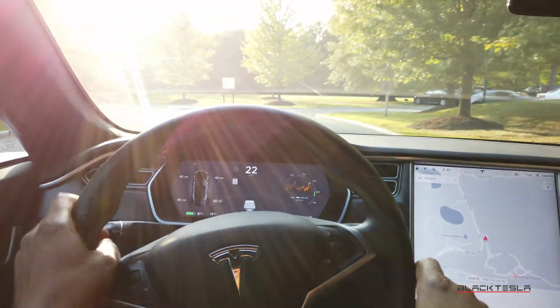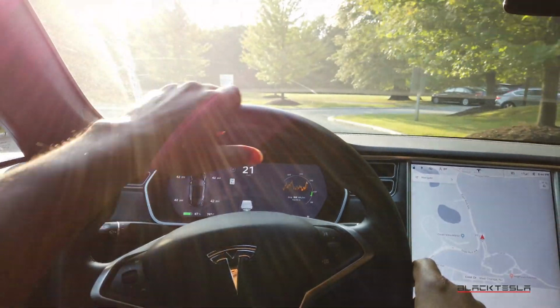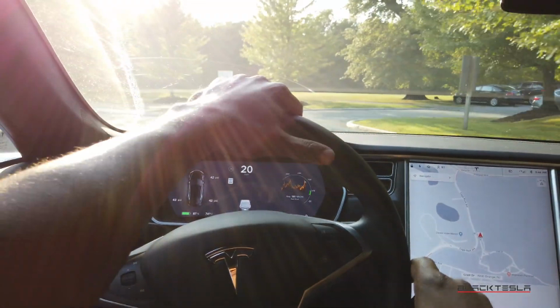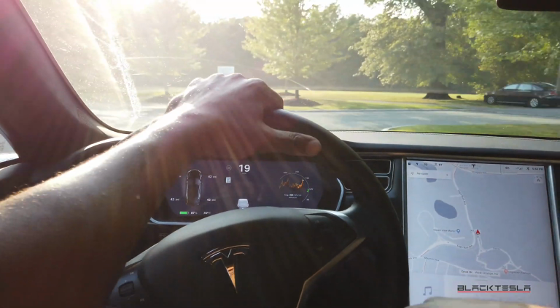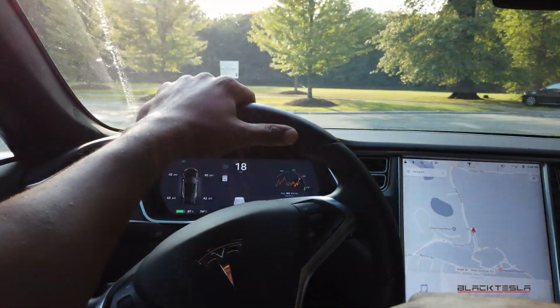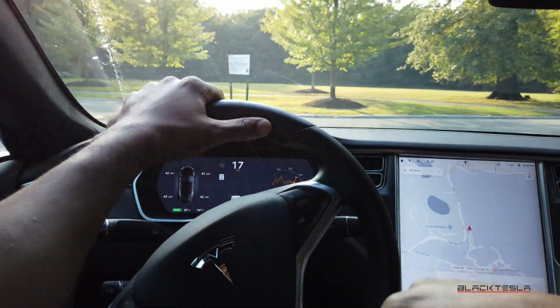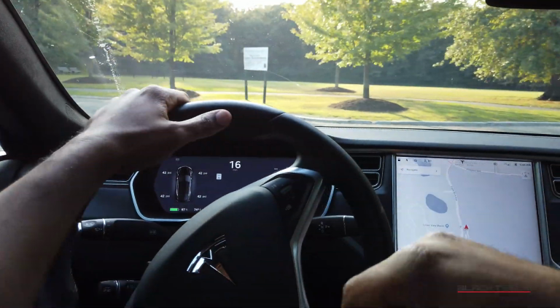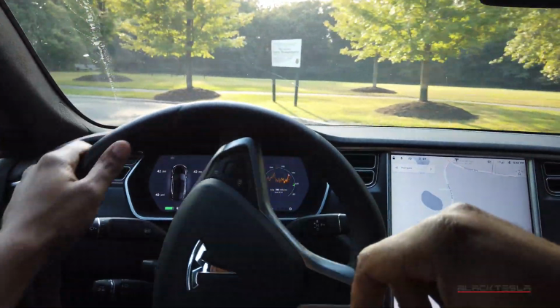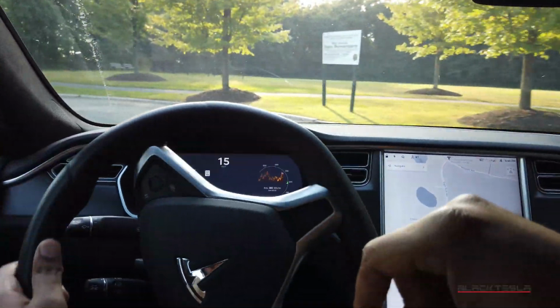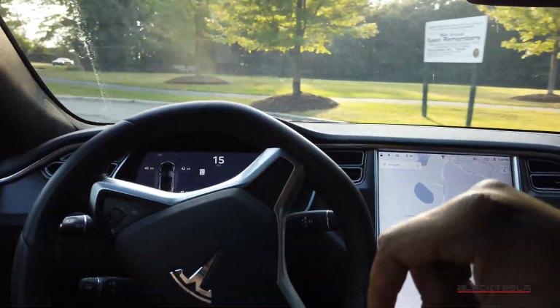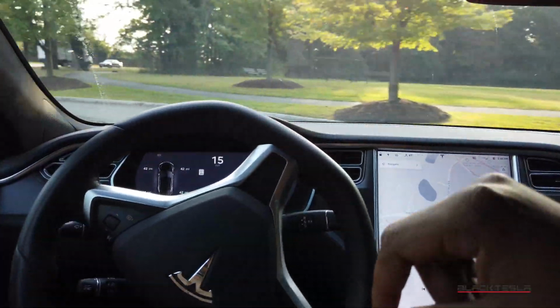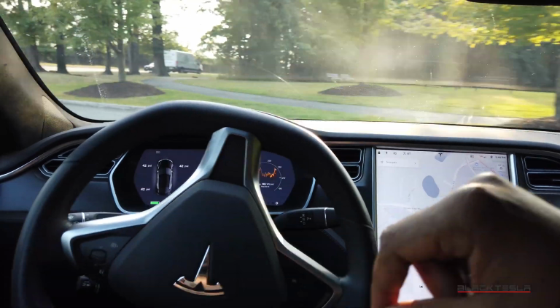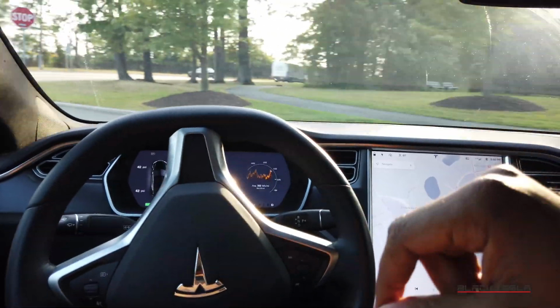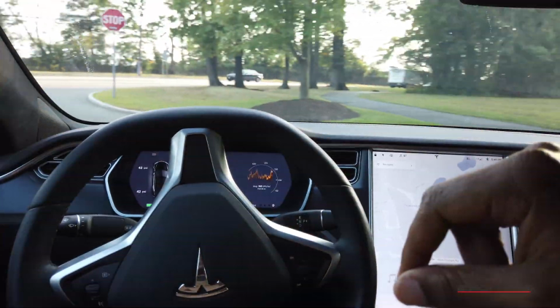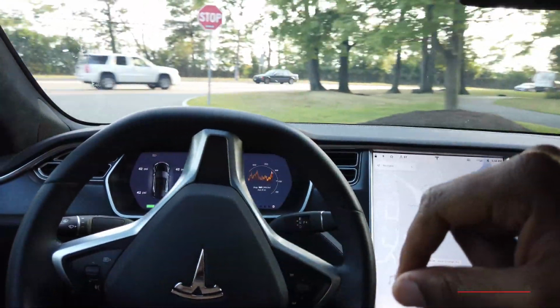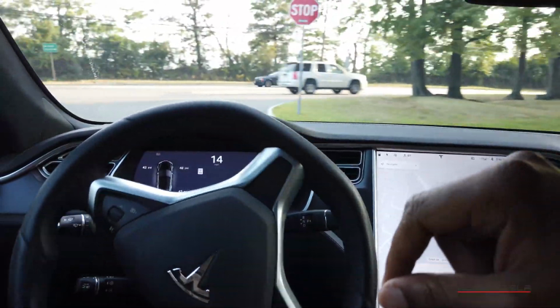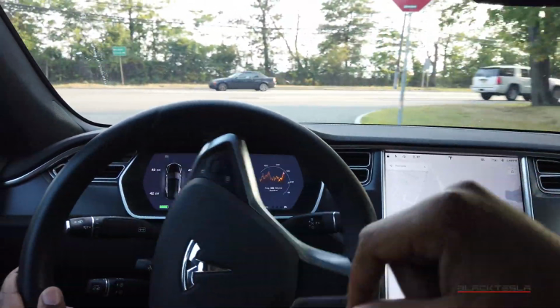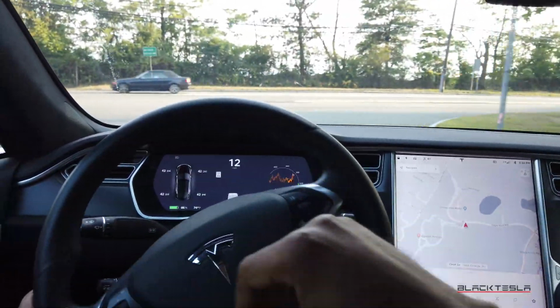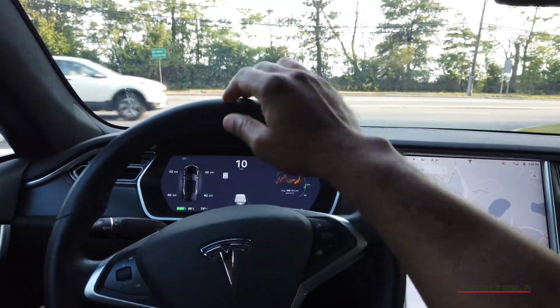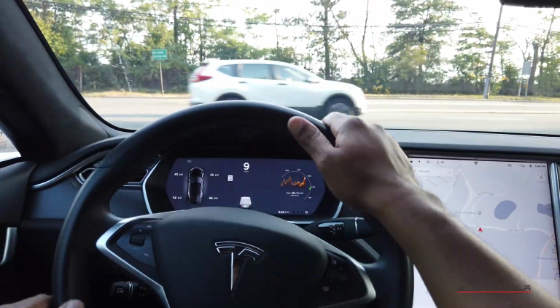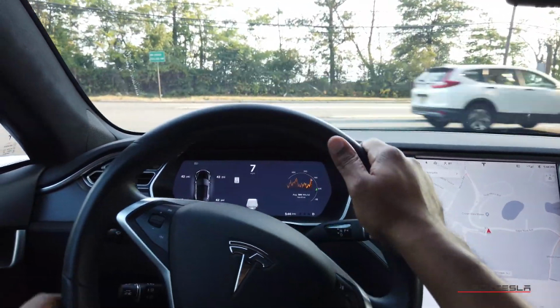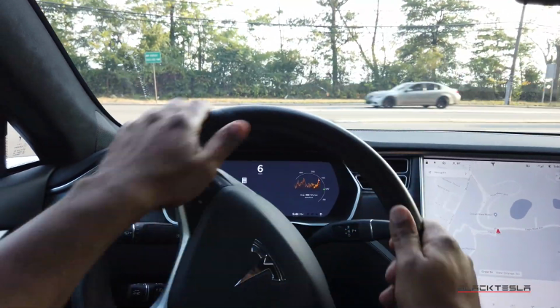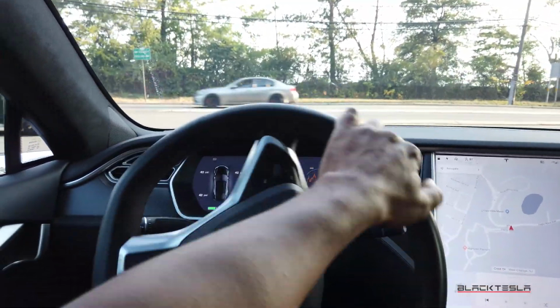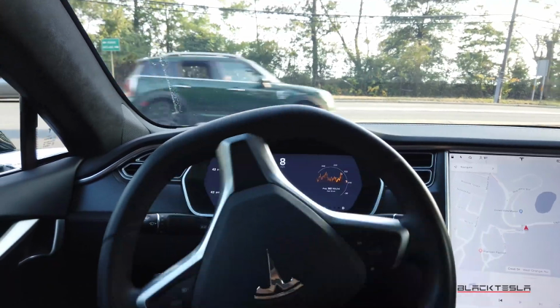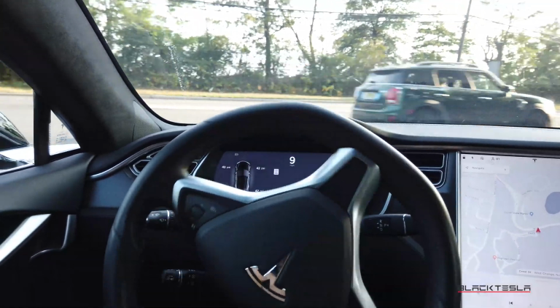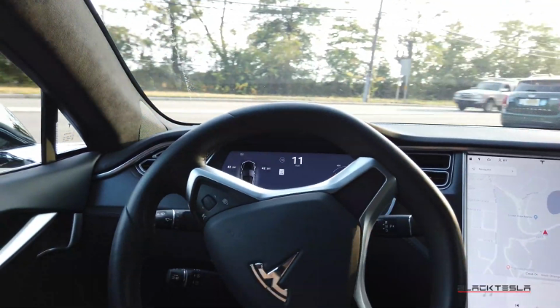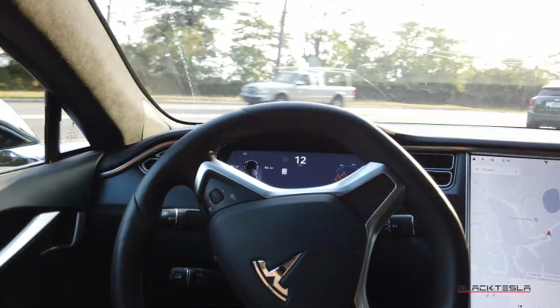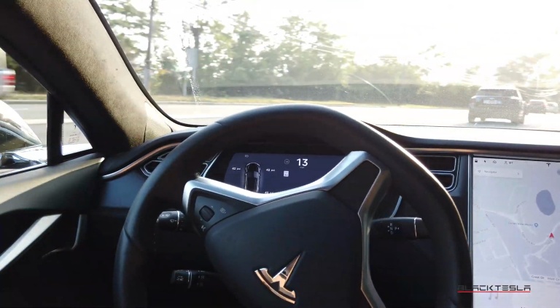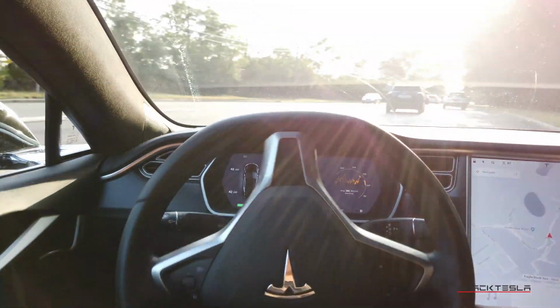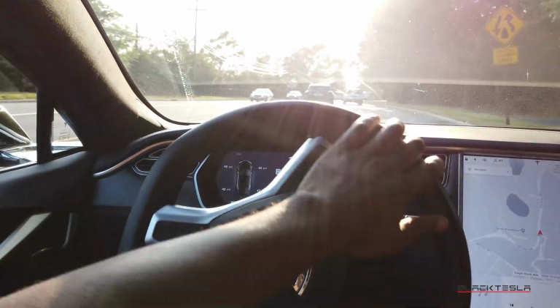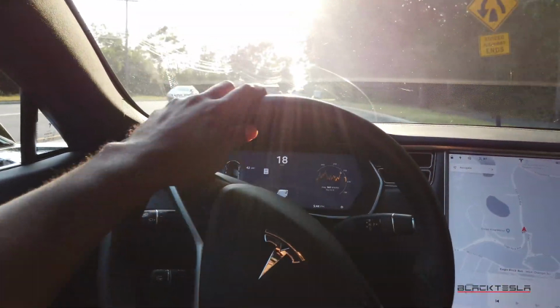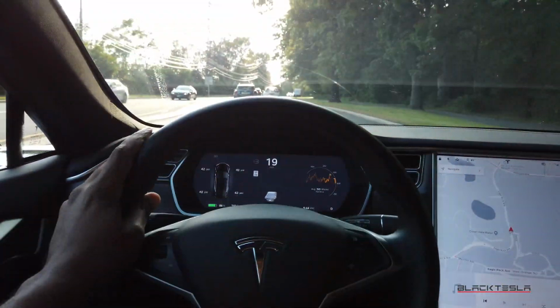Now, the other part of this is driving with Autopilot. What happens if you're driving with Autopilot active and you need to reboot to reset something or make sure the screens are working as intended? Let's take a look and see what that looks like.